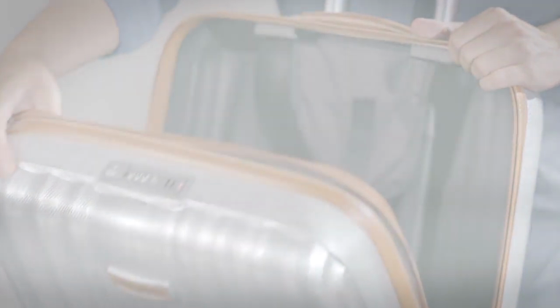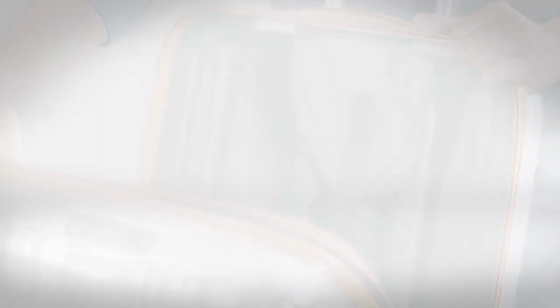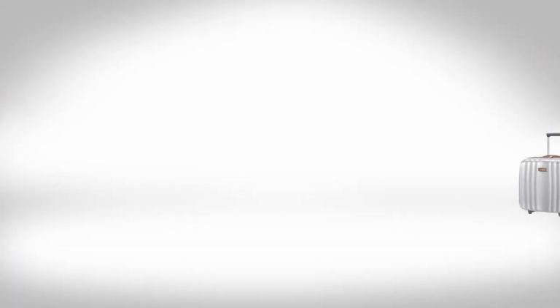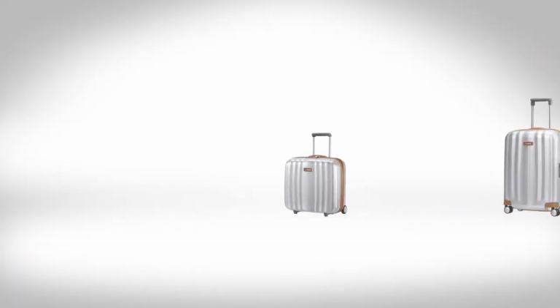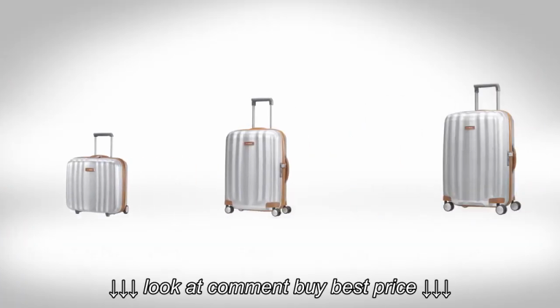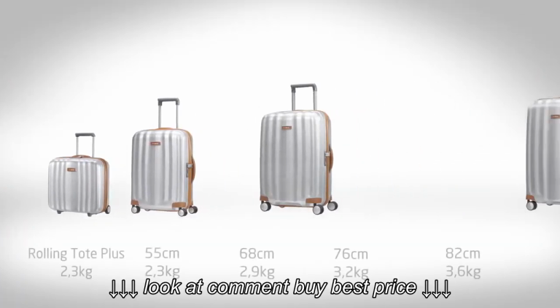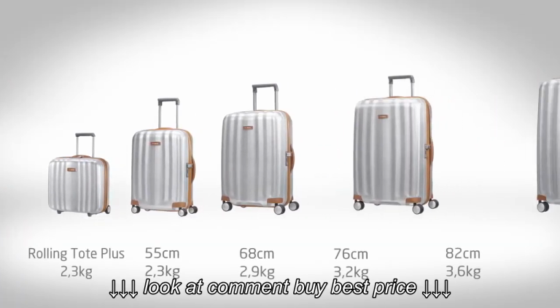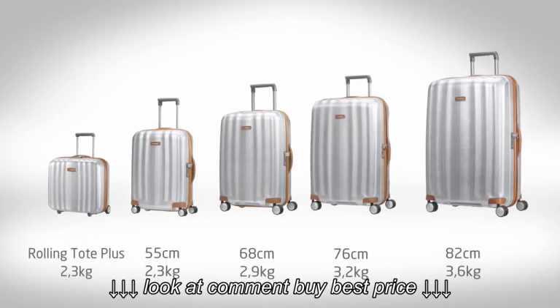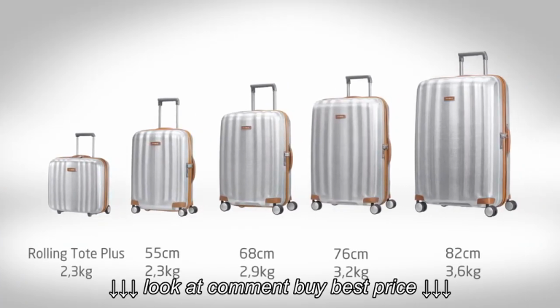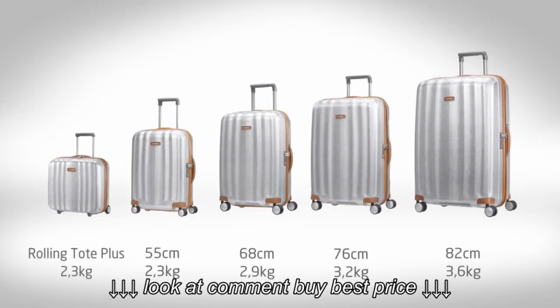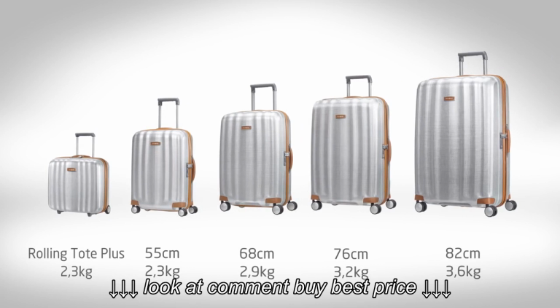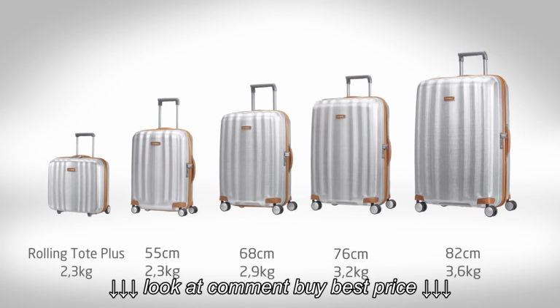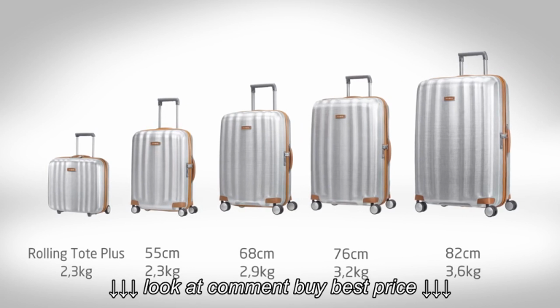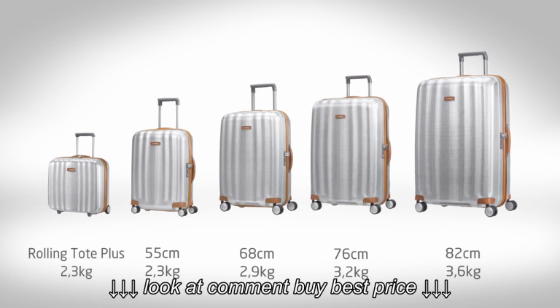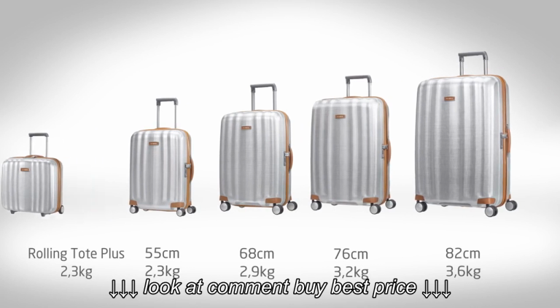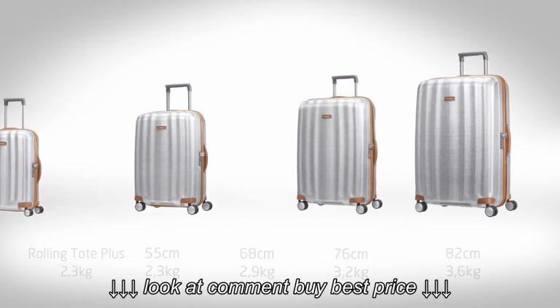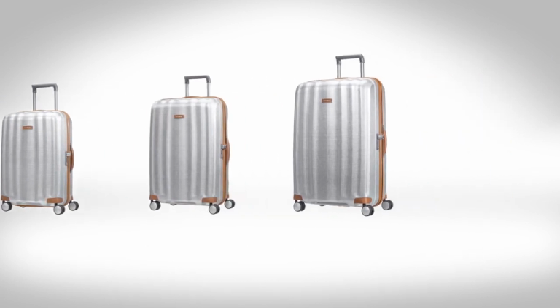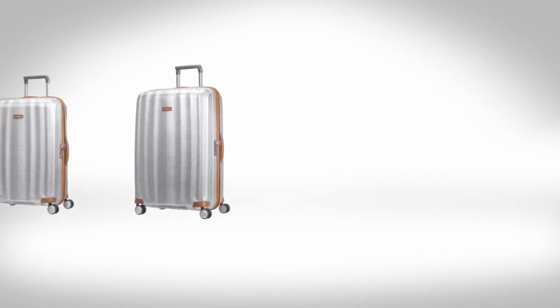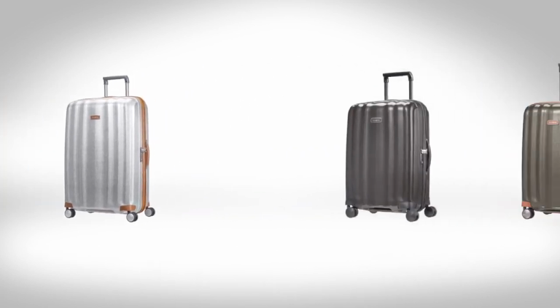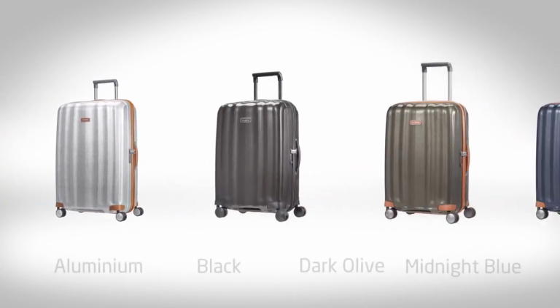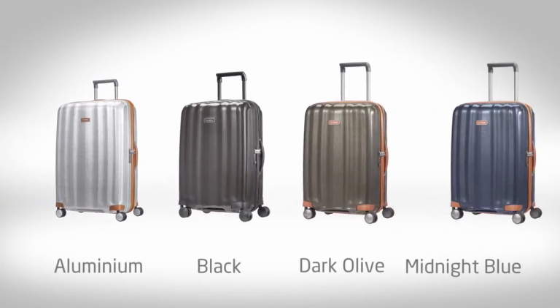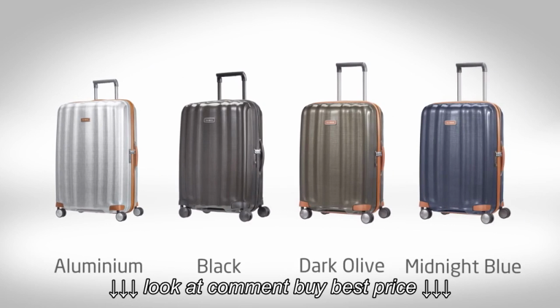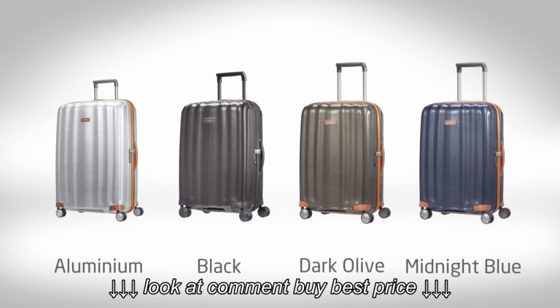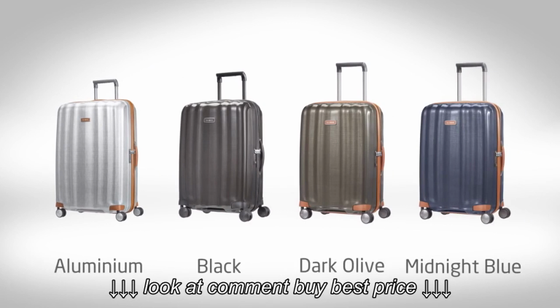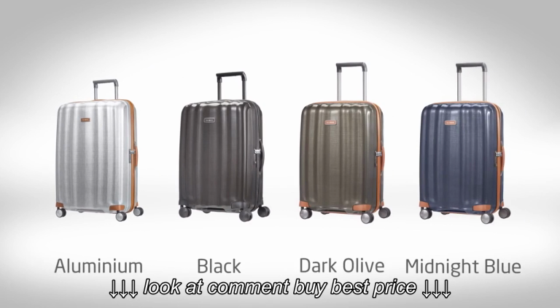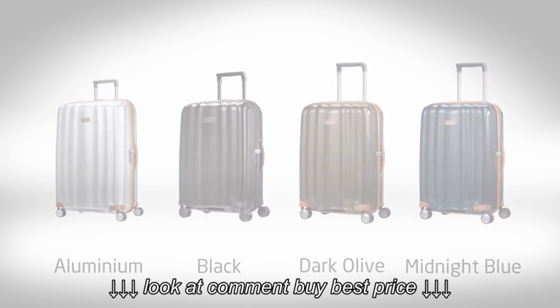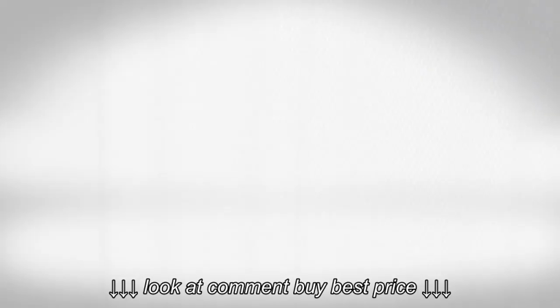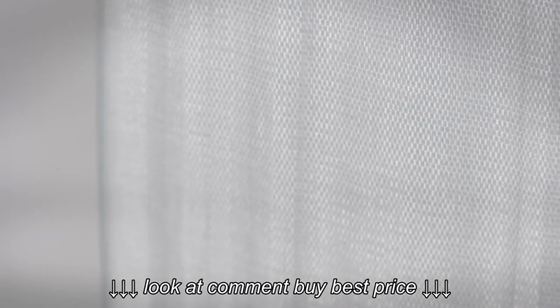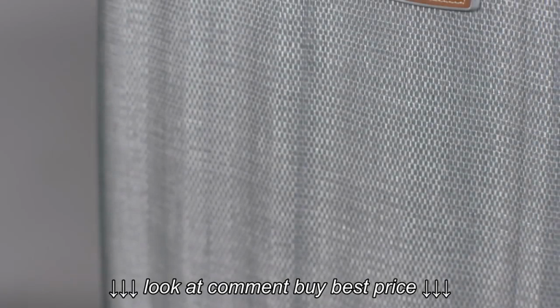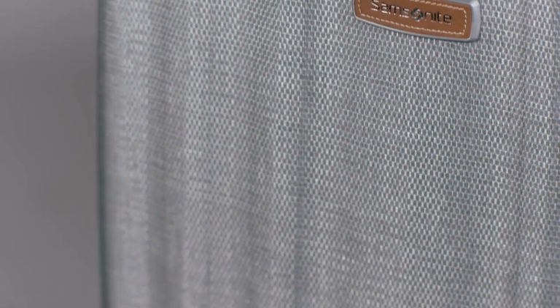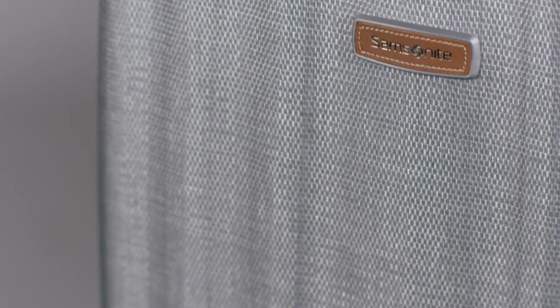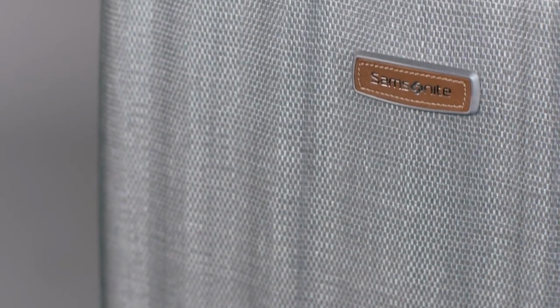The Lightcube Deluxe collection consists of one cabin size, three check-in sizes, and a Rolling Tote Plus, and comes in four sophisticated colours. The aluminium colour version stands out thanks to the metalised Curv-lock.